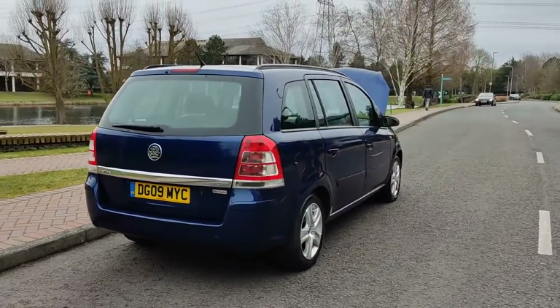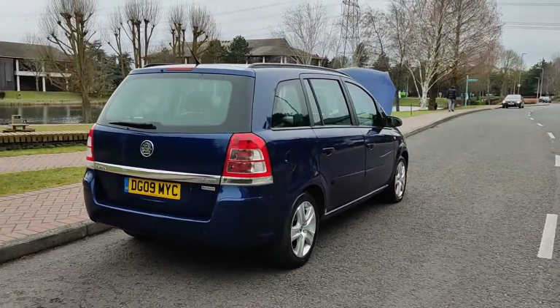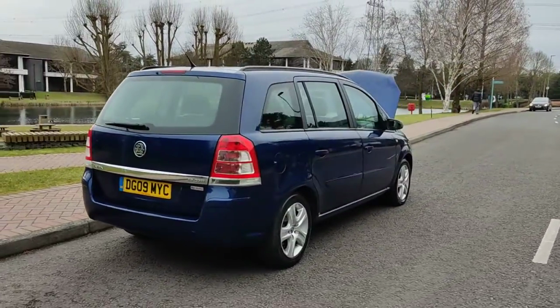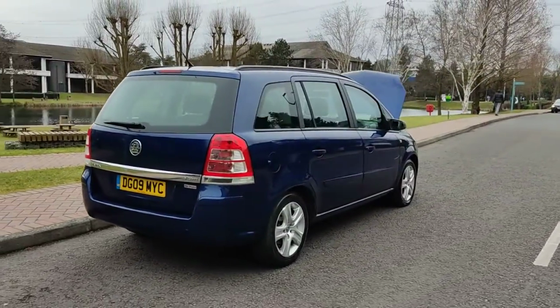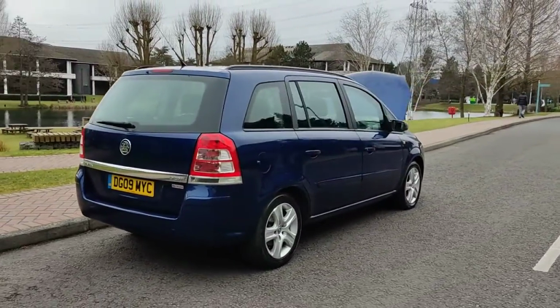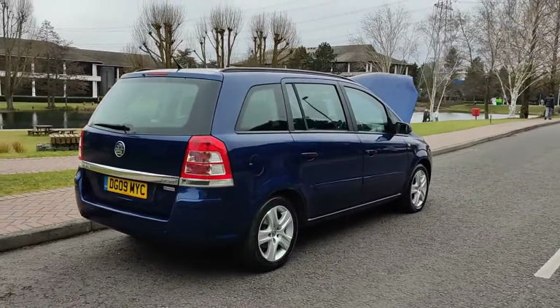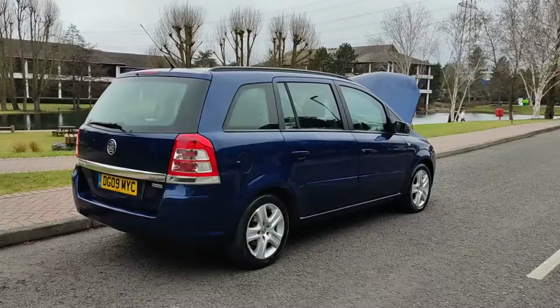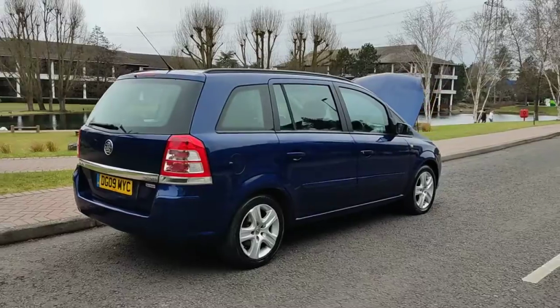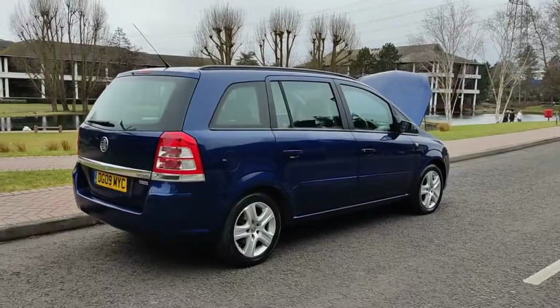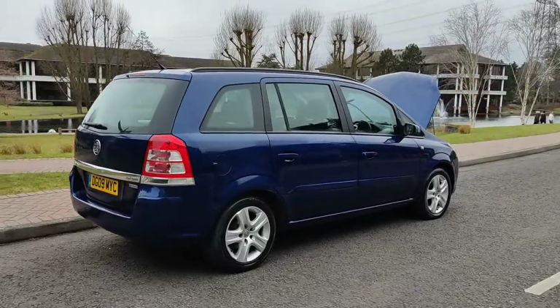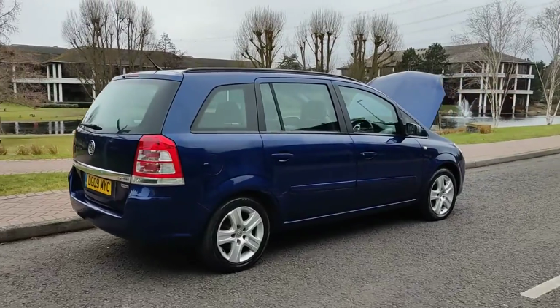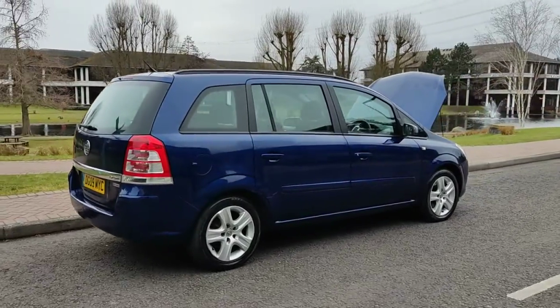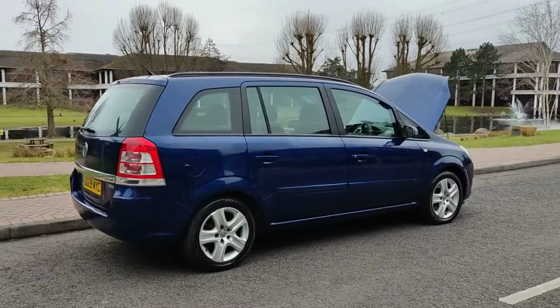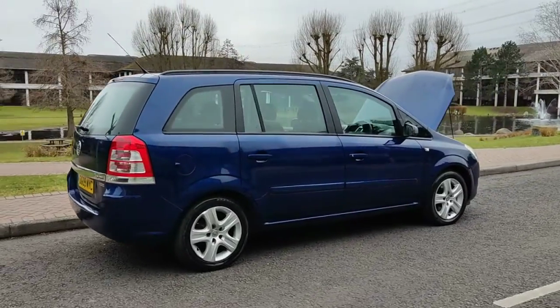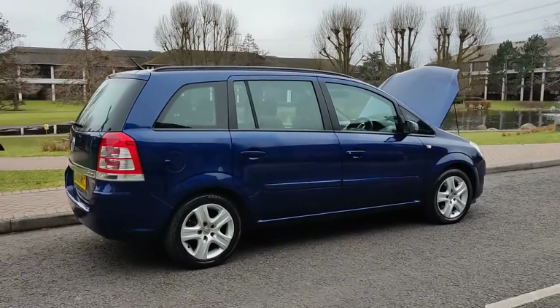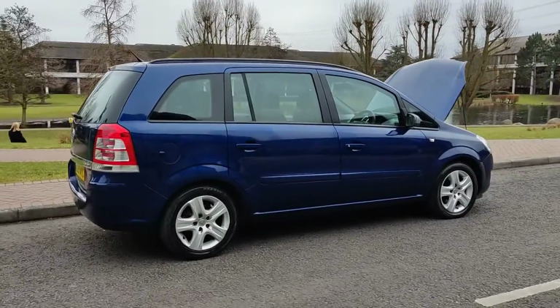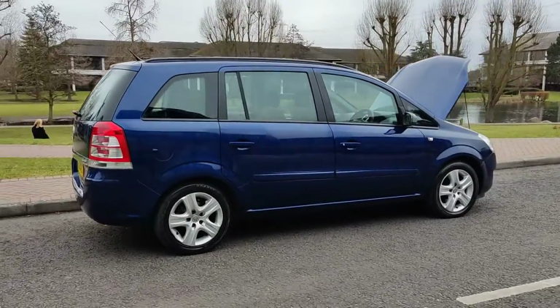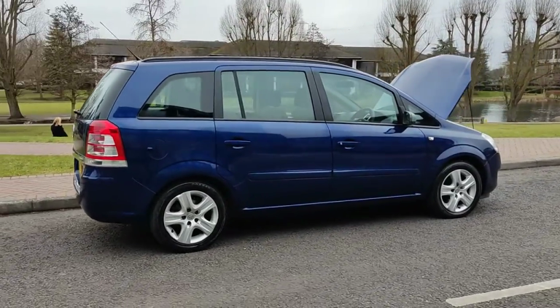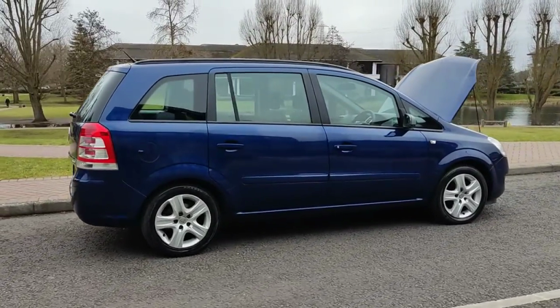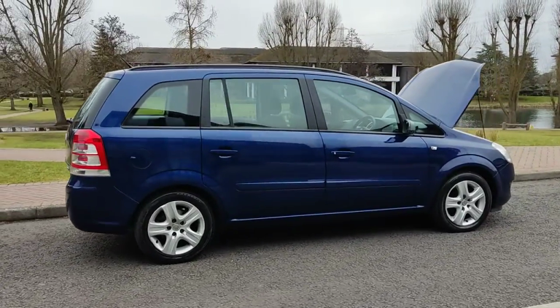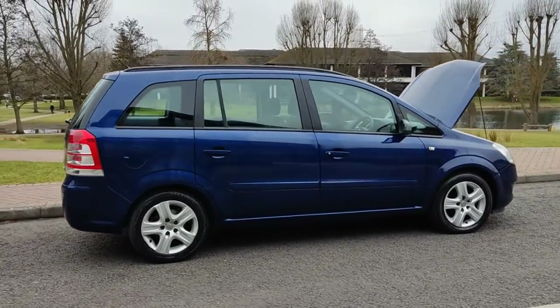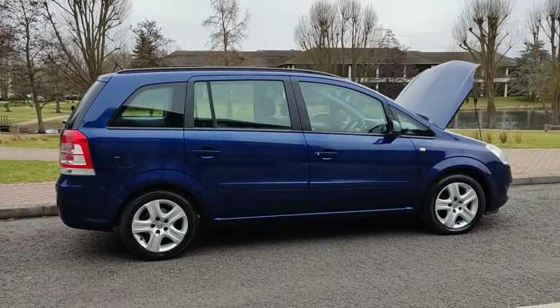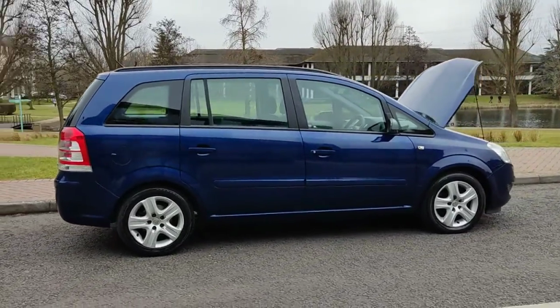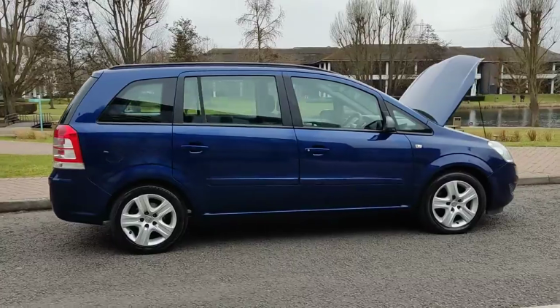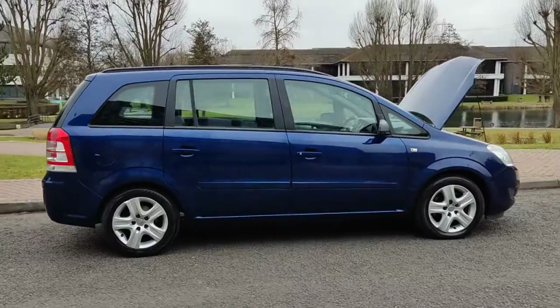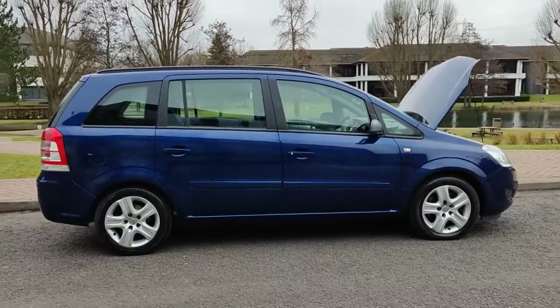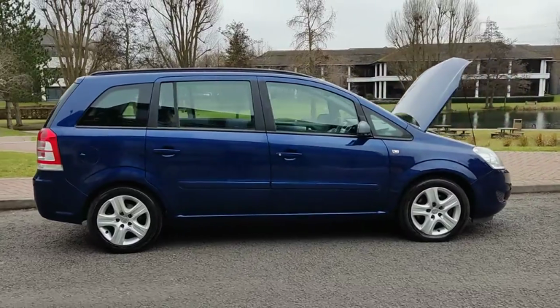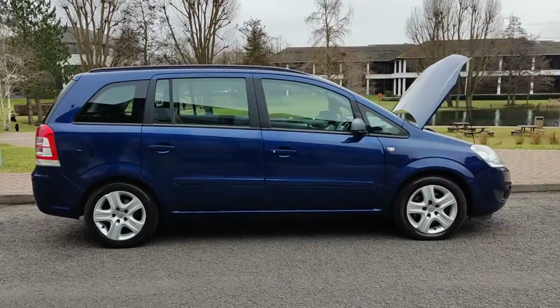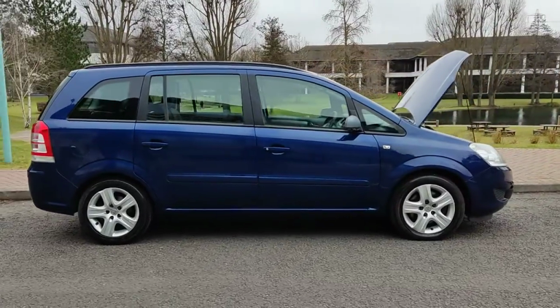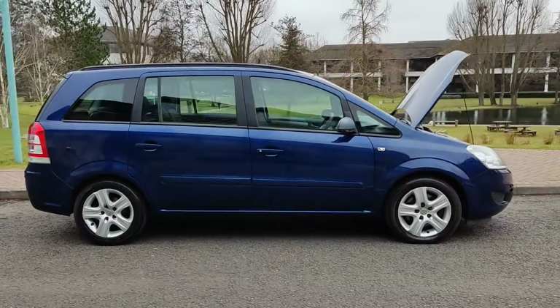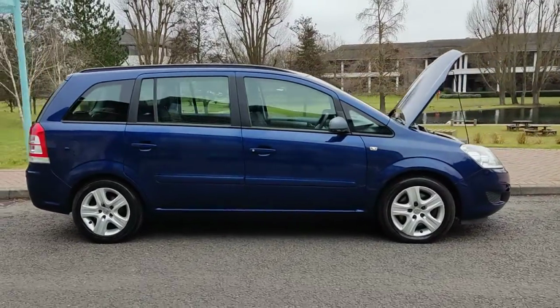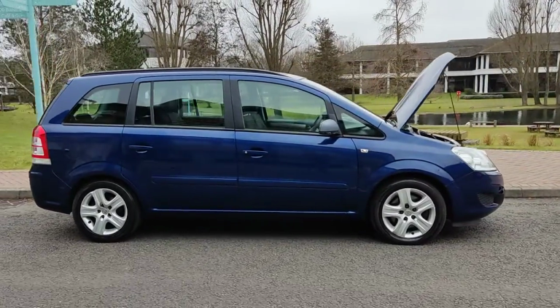Comes with 1-year MOT — MOT ends next January 2023. No advisories at the last MOT, so no work required.